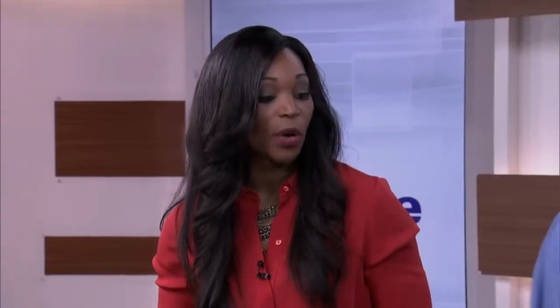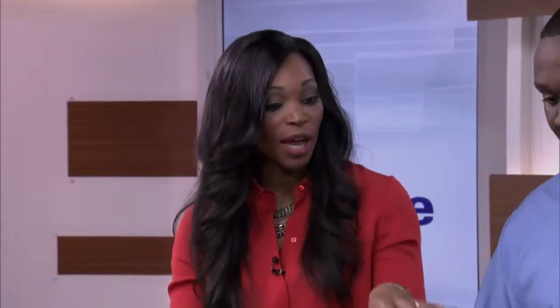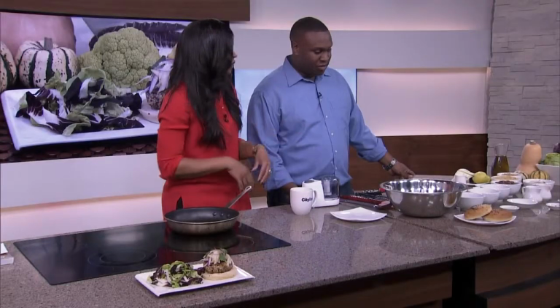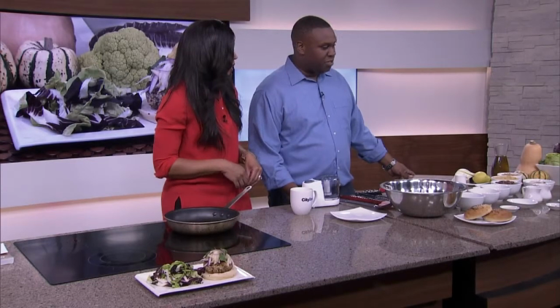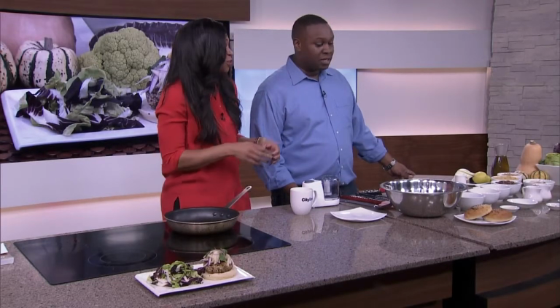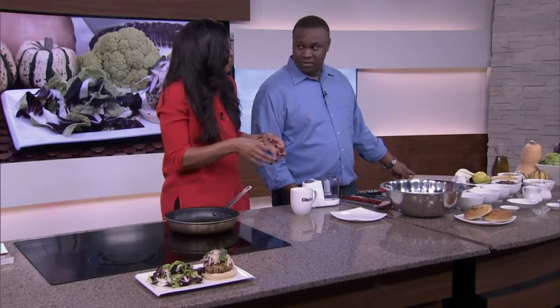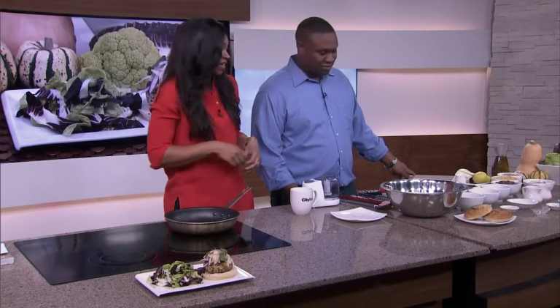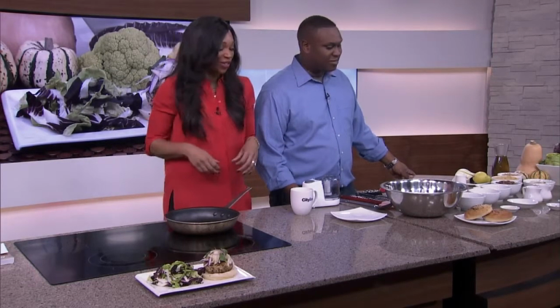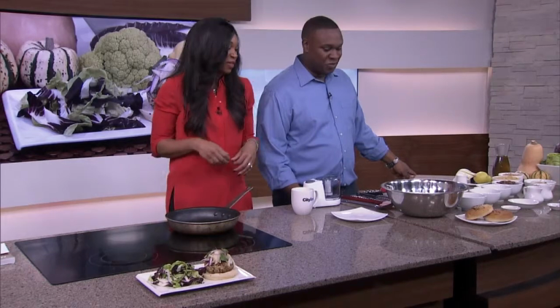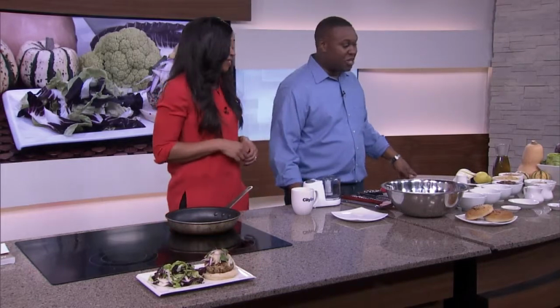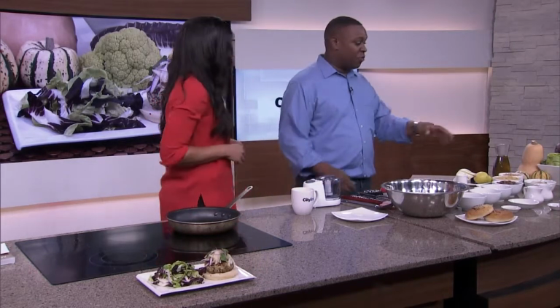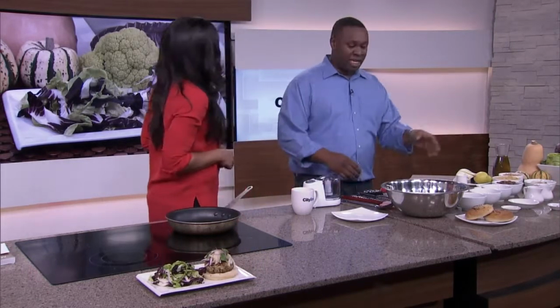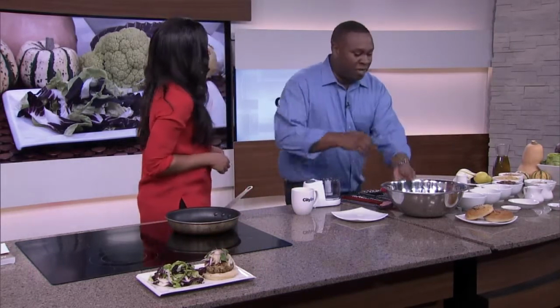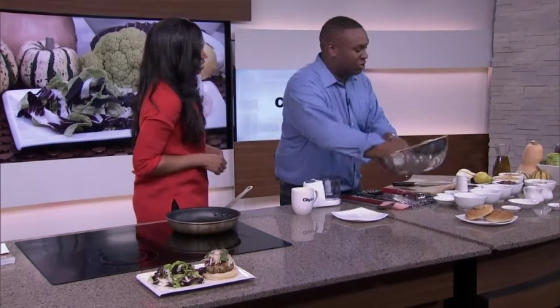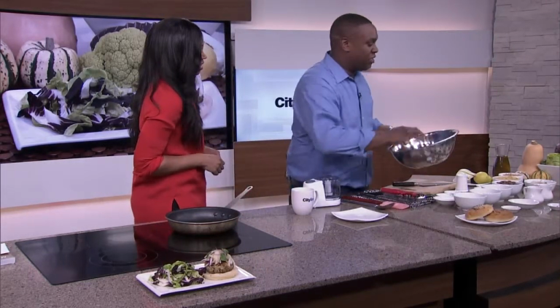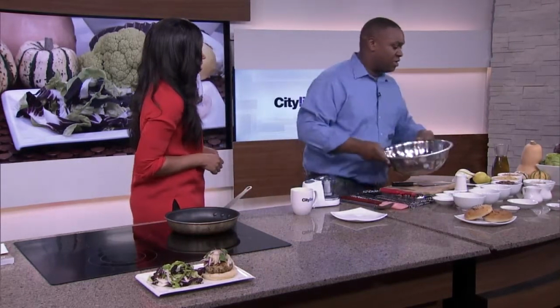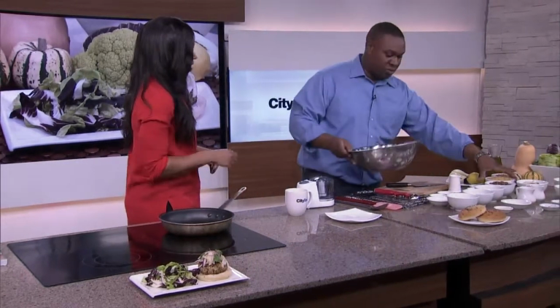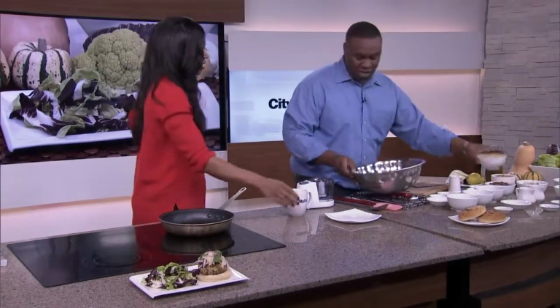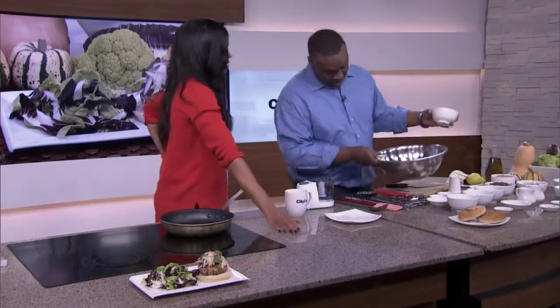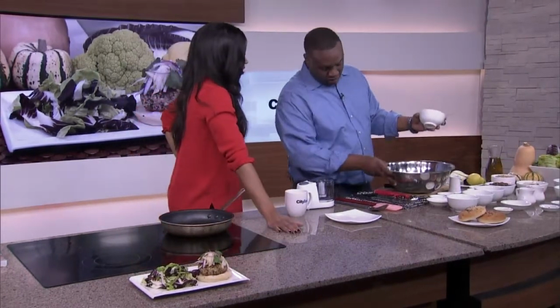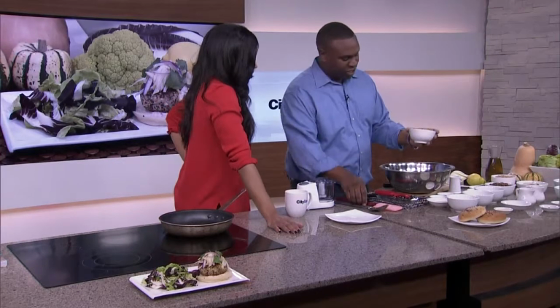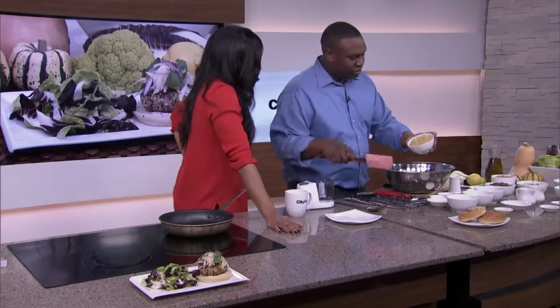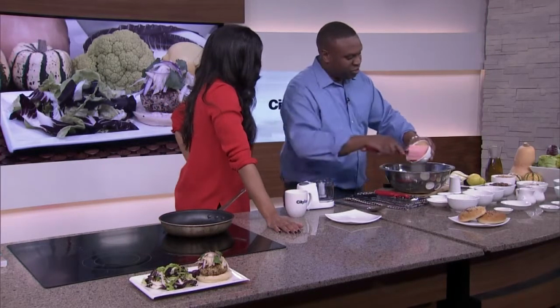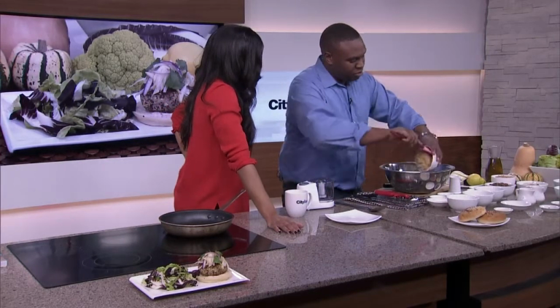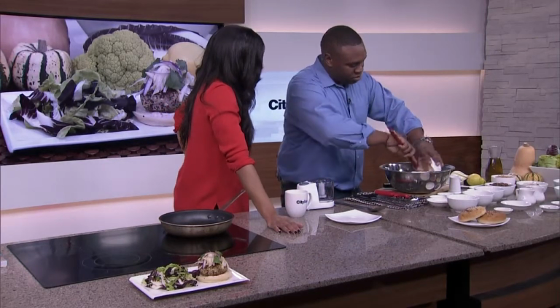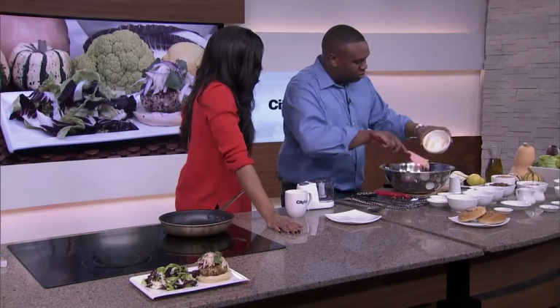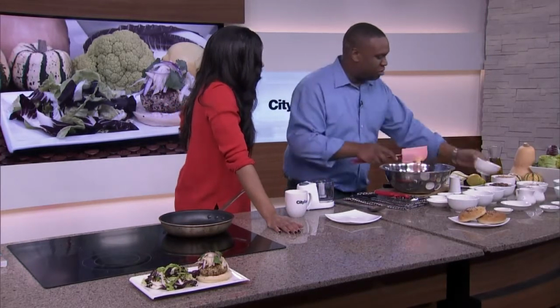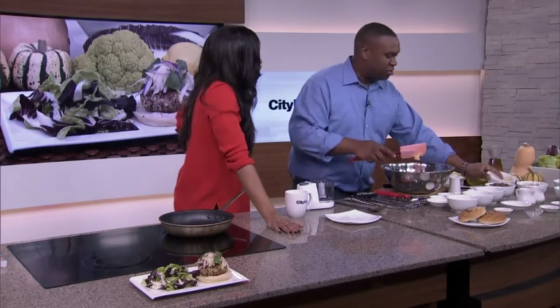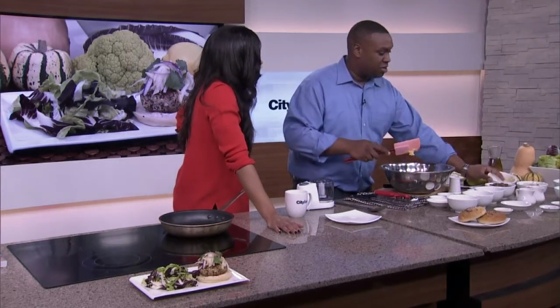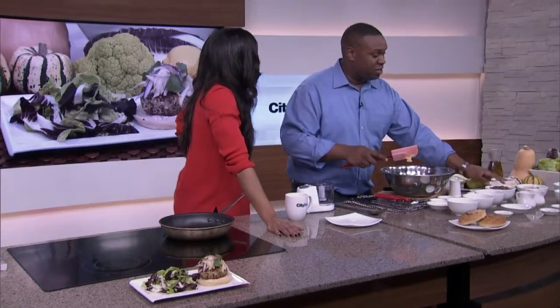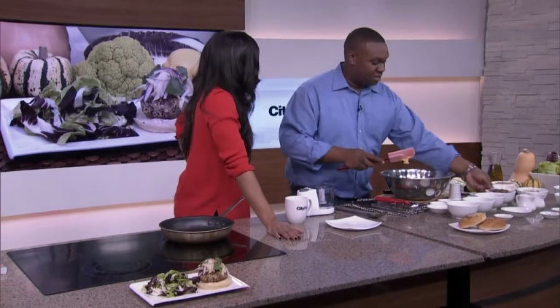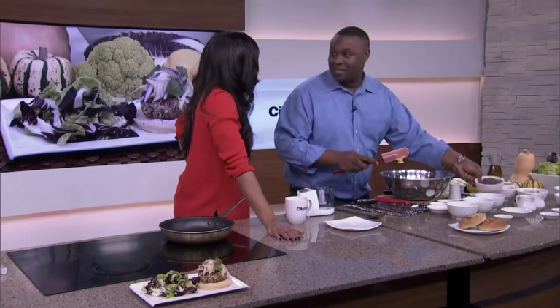So we have all of our stuff ready and our beautiful little plates ready to go. Now we're going to take everything out and we're going to start mixing it. So we're going to take our ground chickpeas here. And you are the chef de cuisine at St. Anne's Spa.